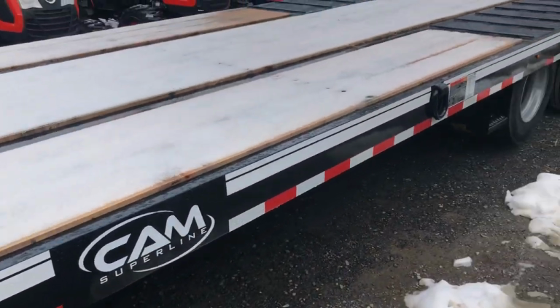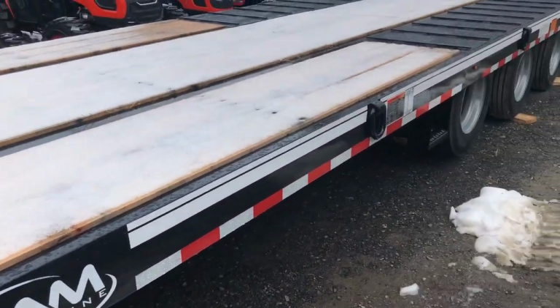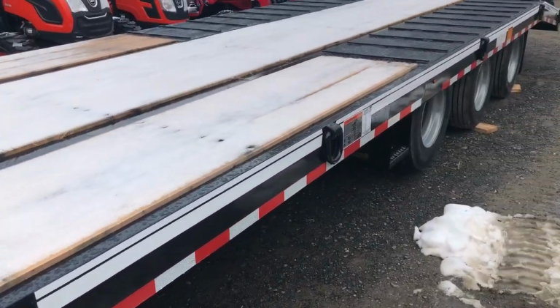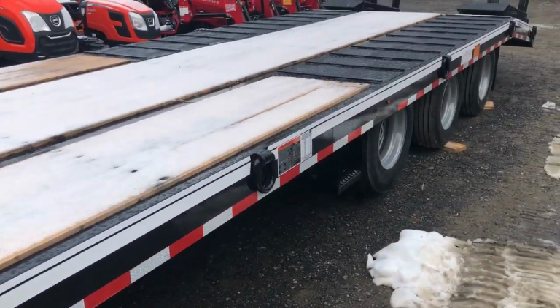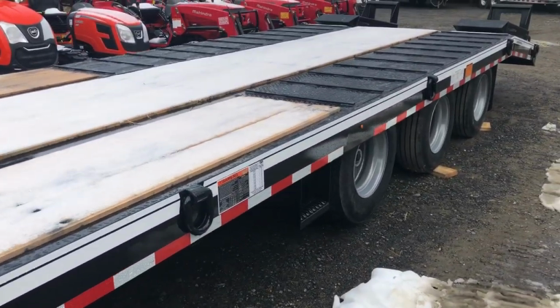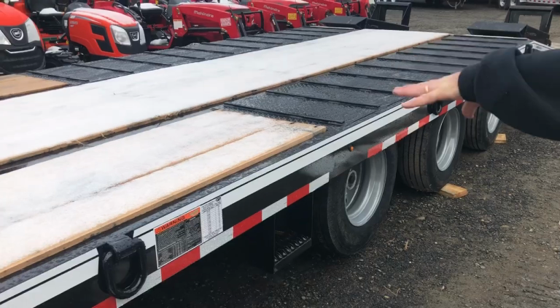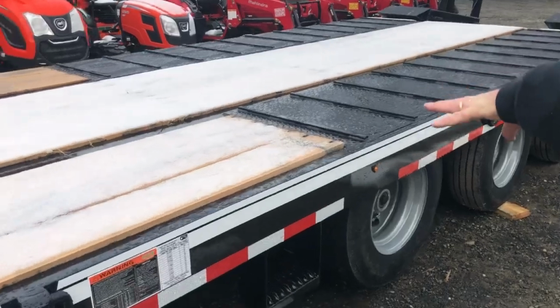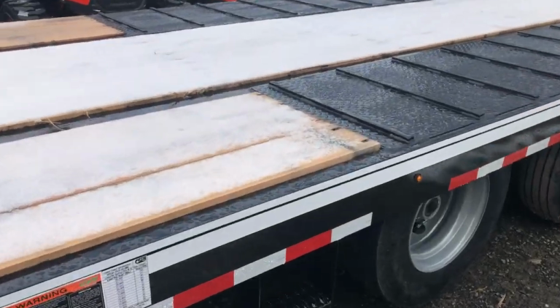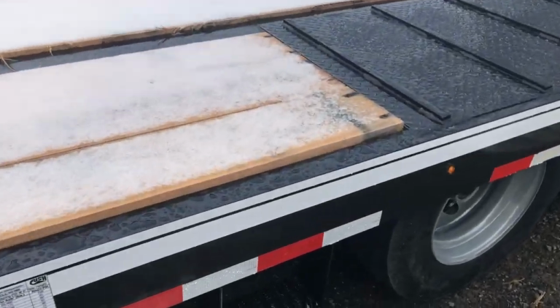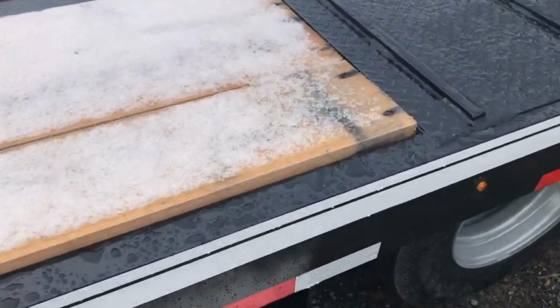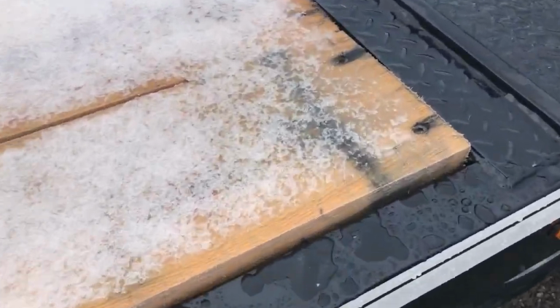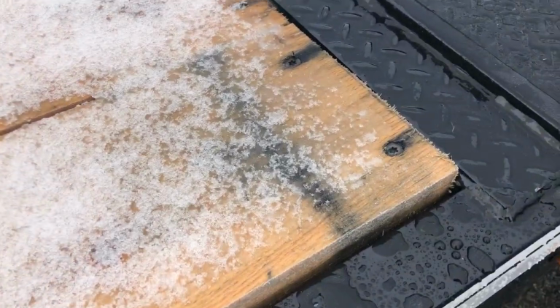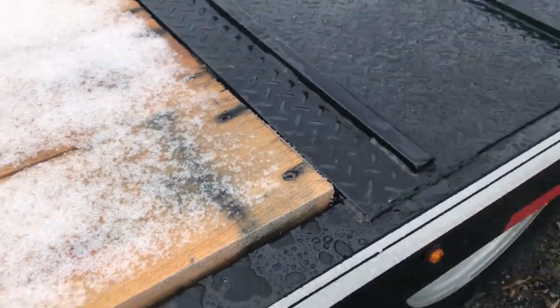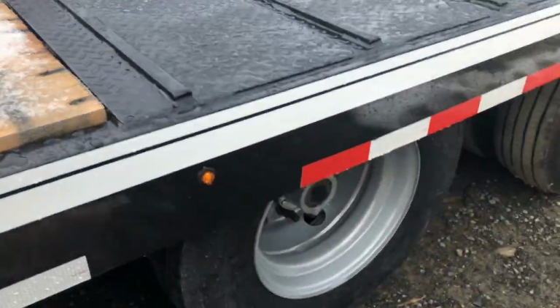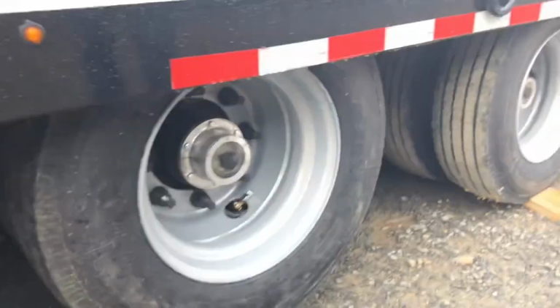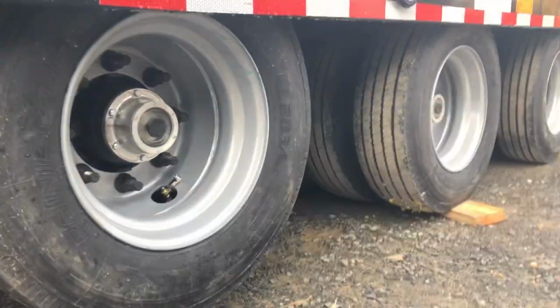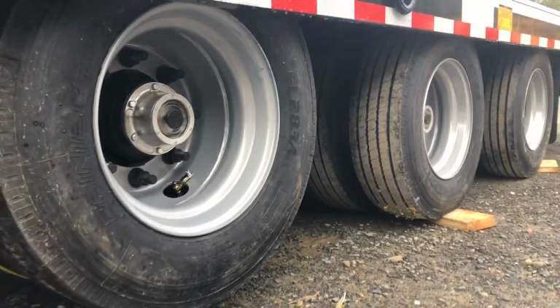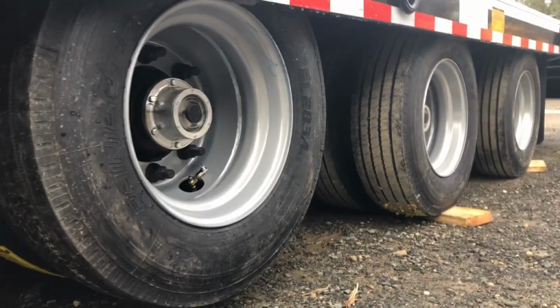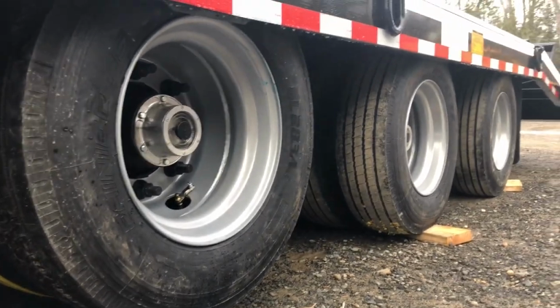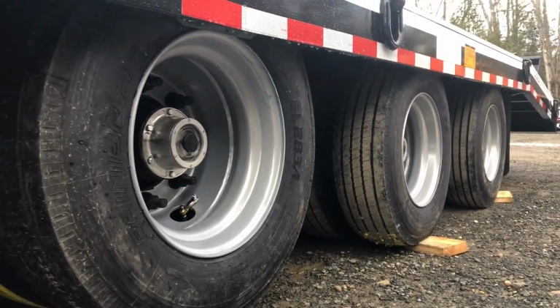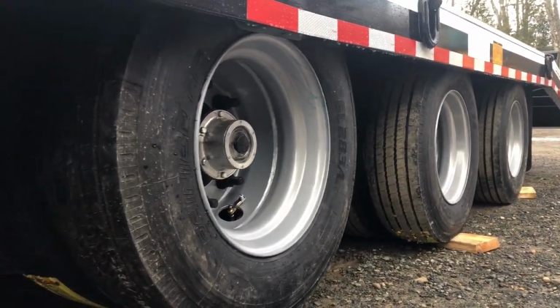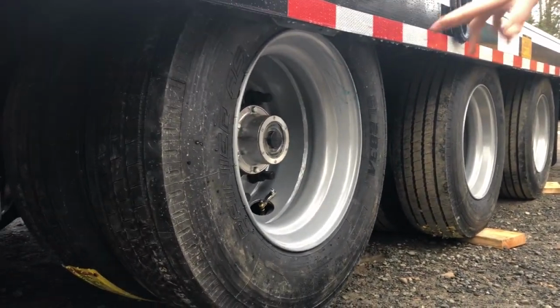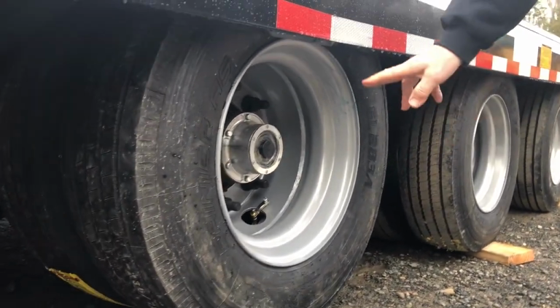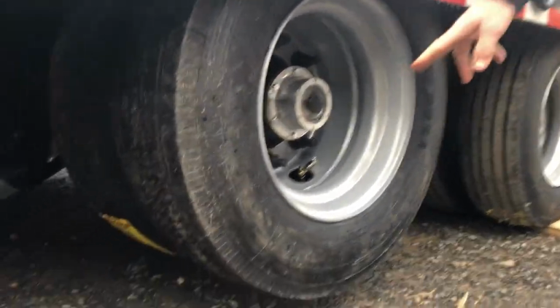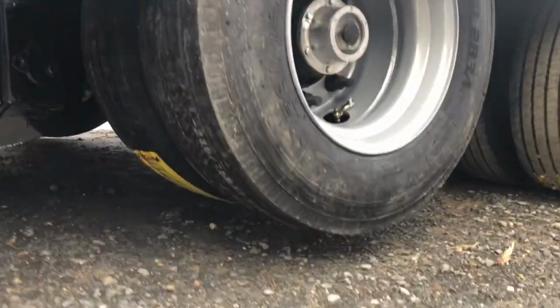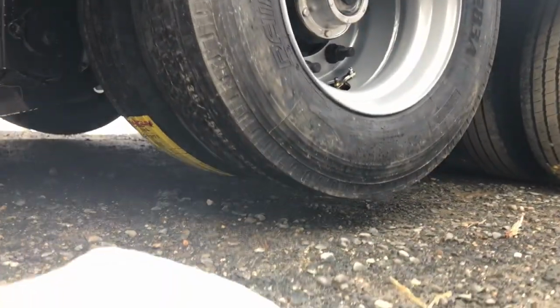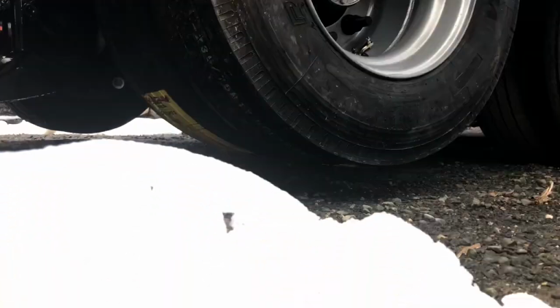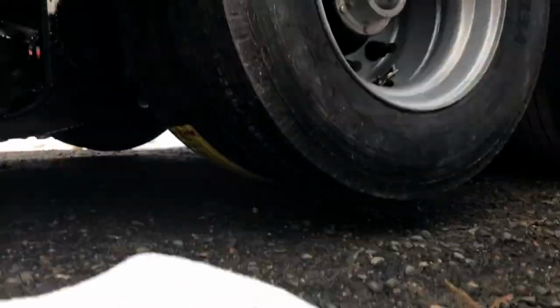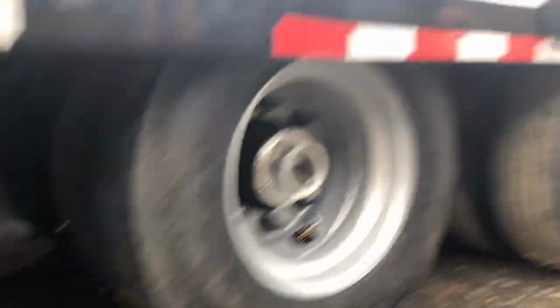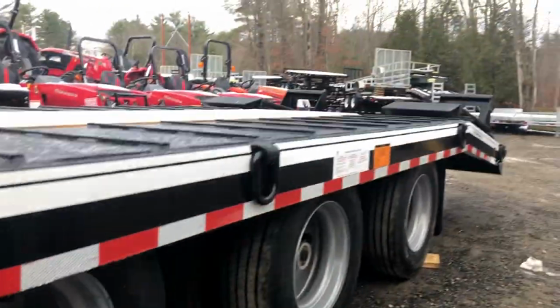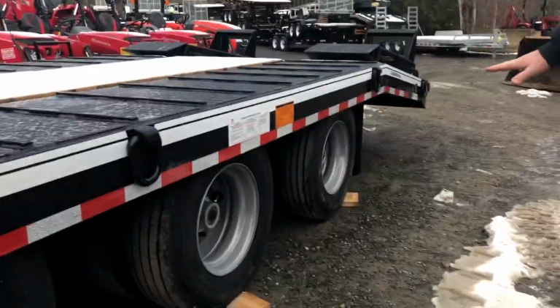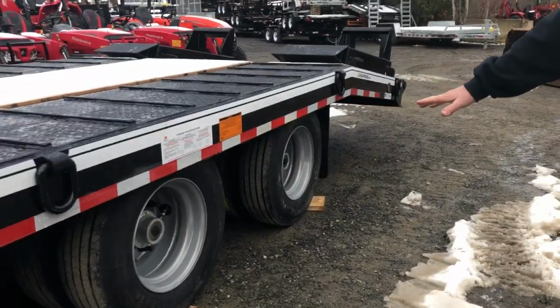It has a fully pierced frame with an oak deck. This has a Hutchinson 9700 suspension with oil bath axles. This is an air lift axle in the front, and then your other axles are your standard axles with the Hutchinson suspension.